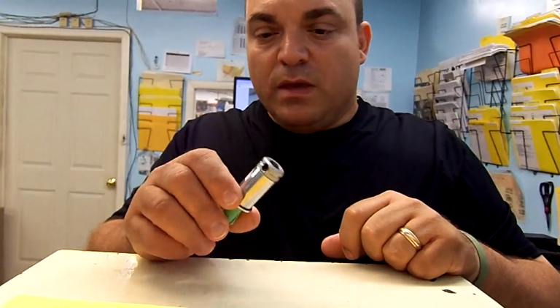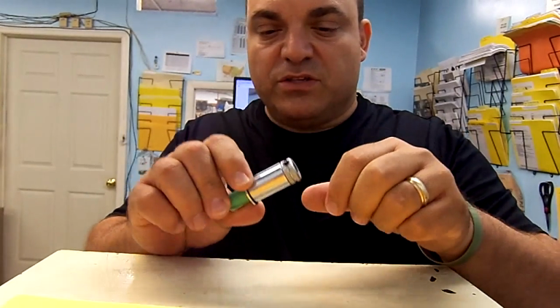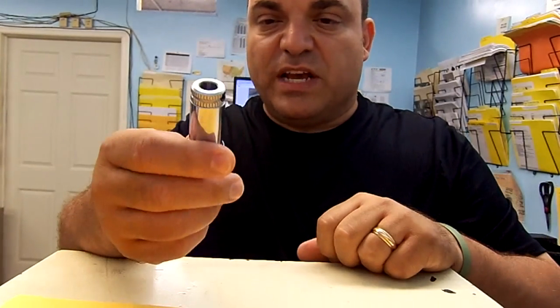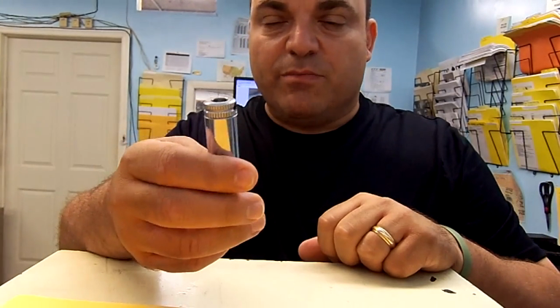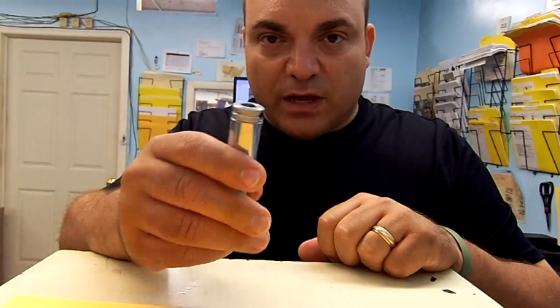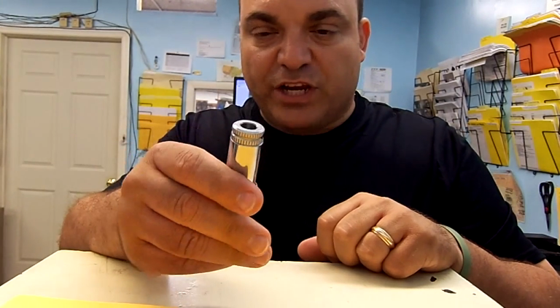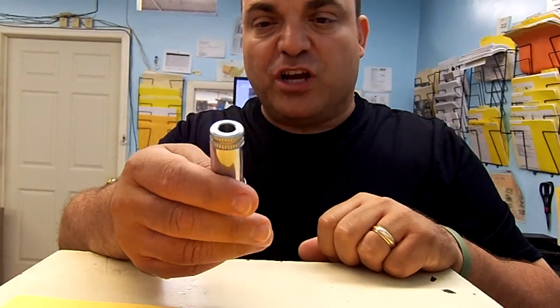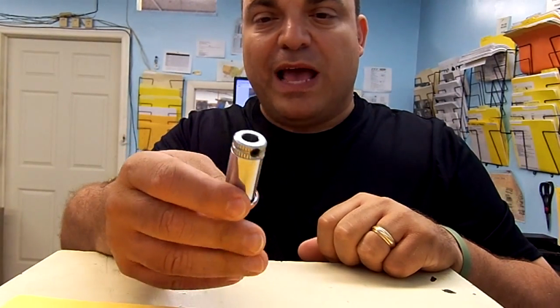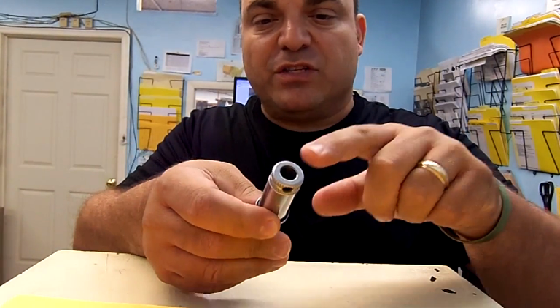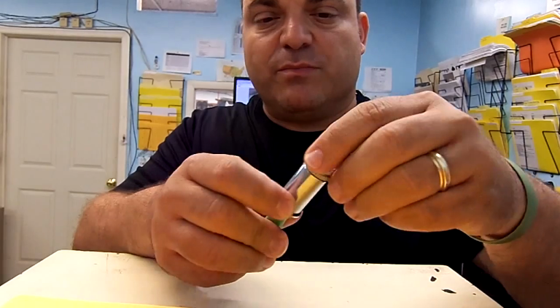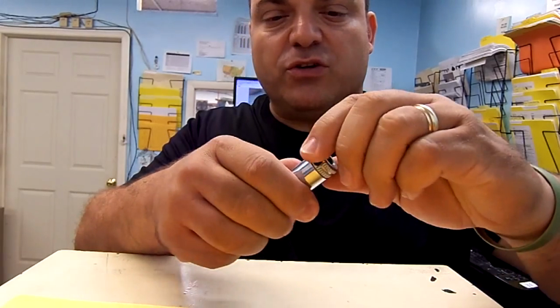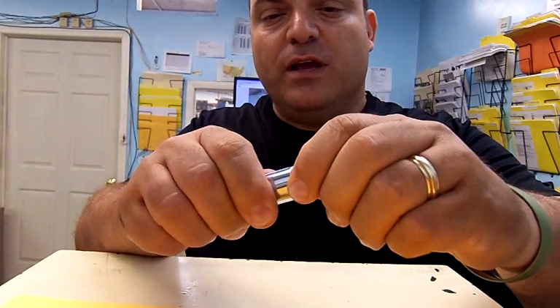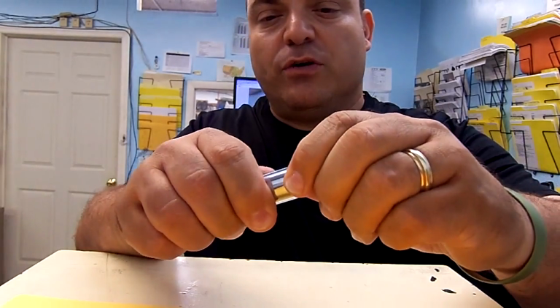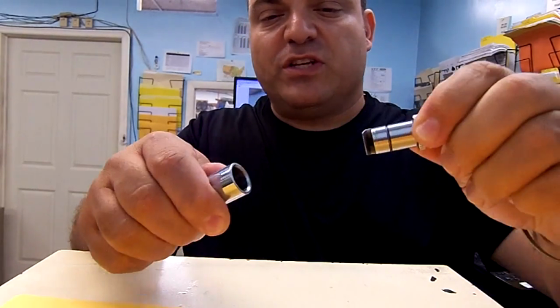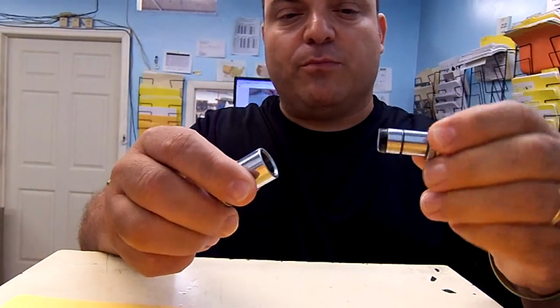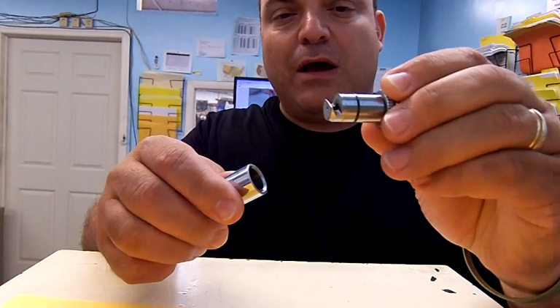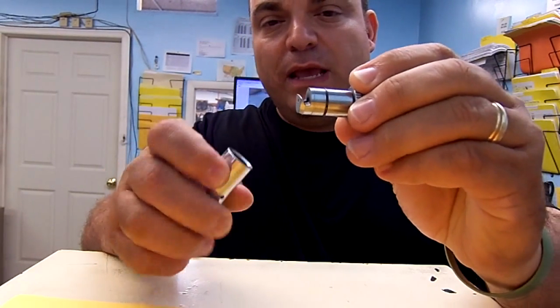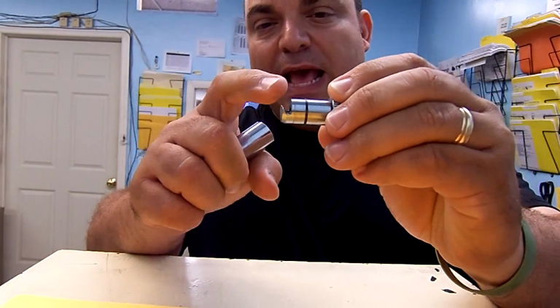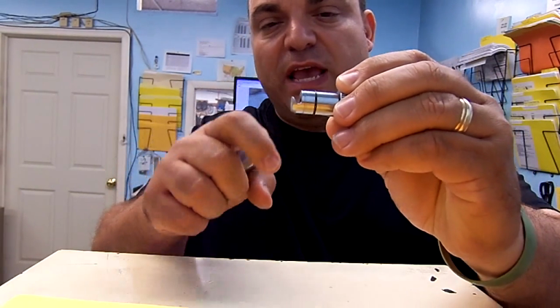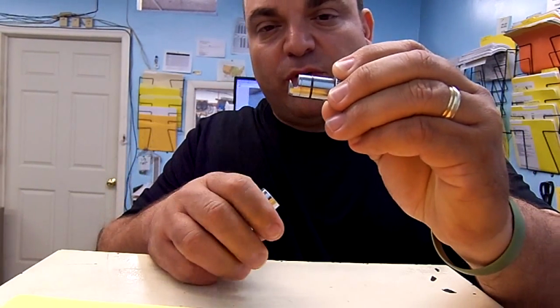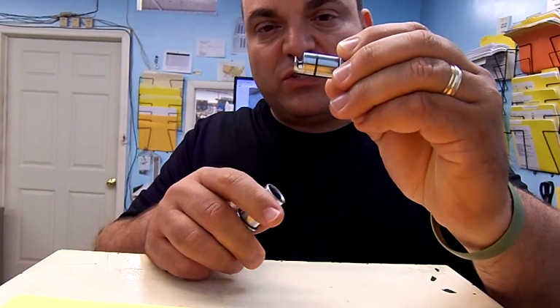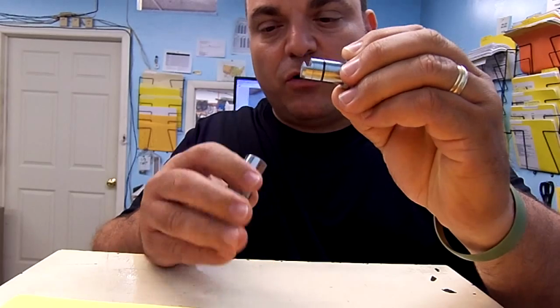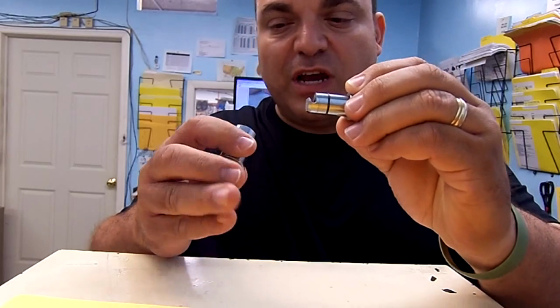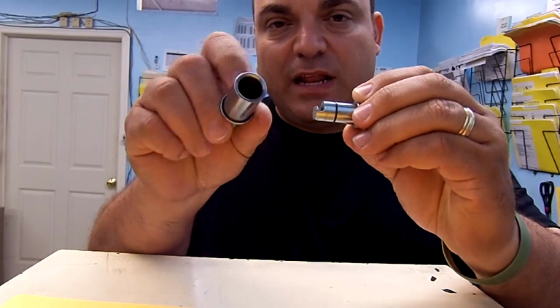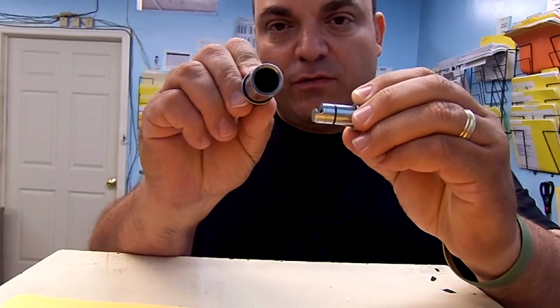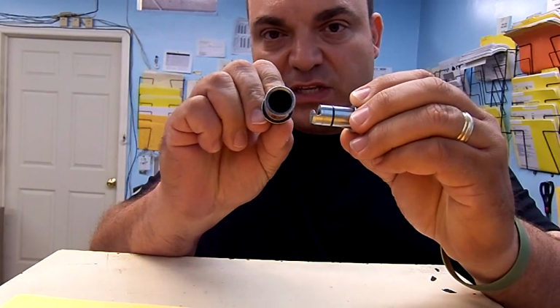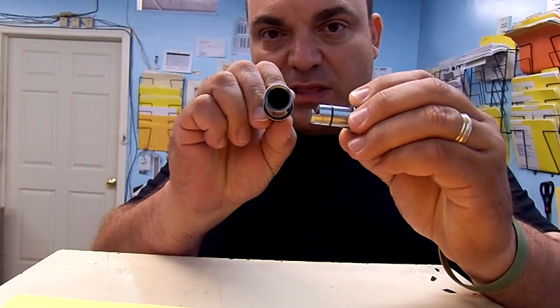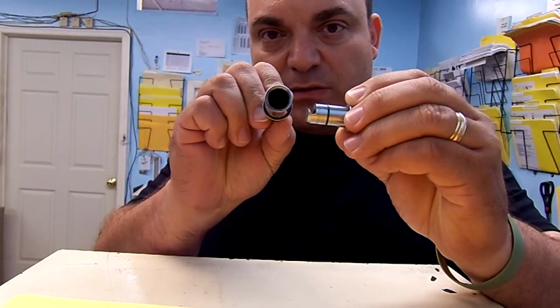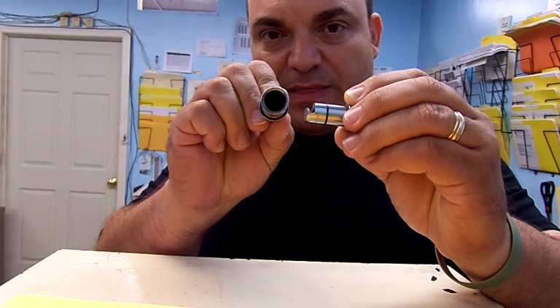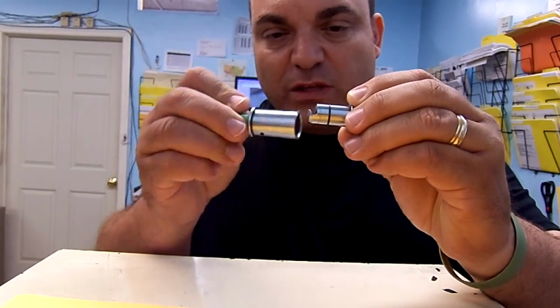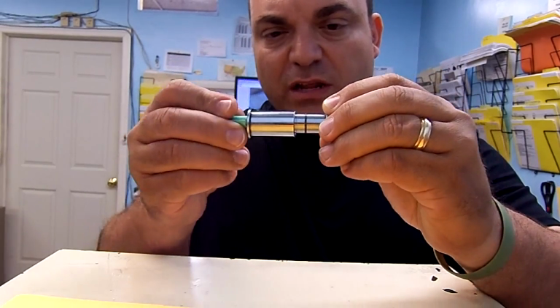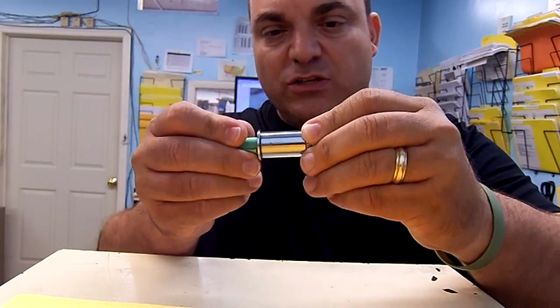This is the second type of quick change chuck. It has a simple insert — you turn it to the center and pull it out. It has a recessed curve inside of it, and there is a pin that it runs on.